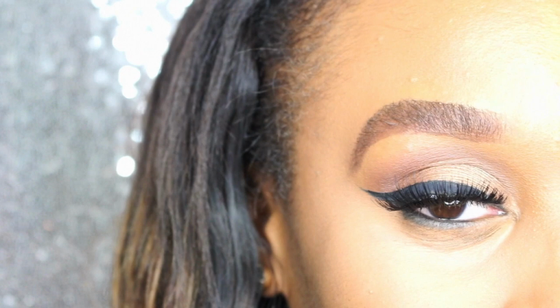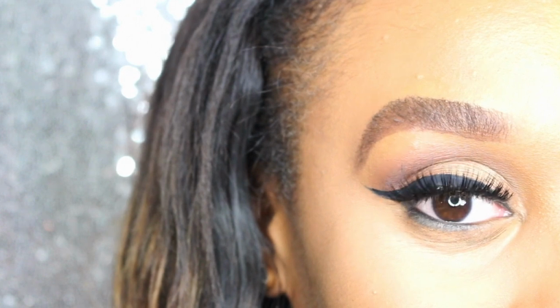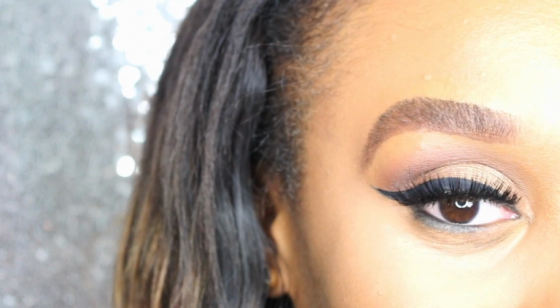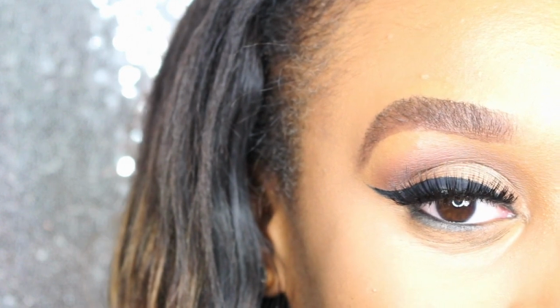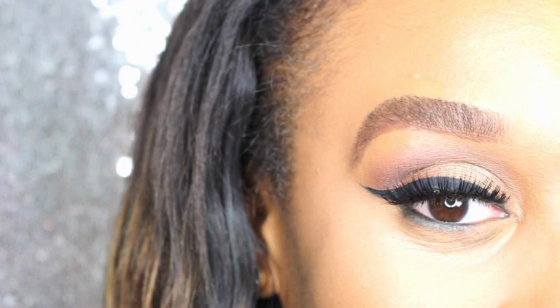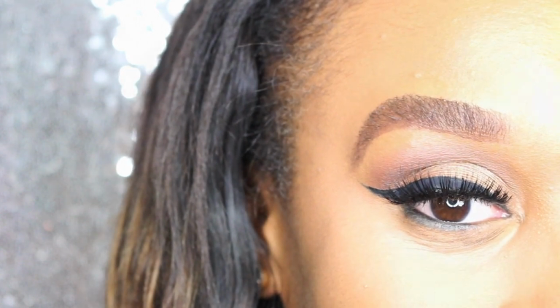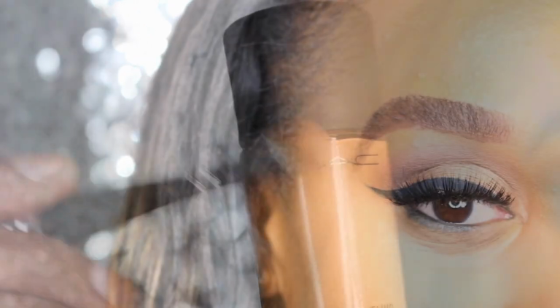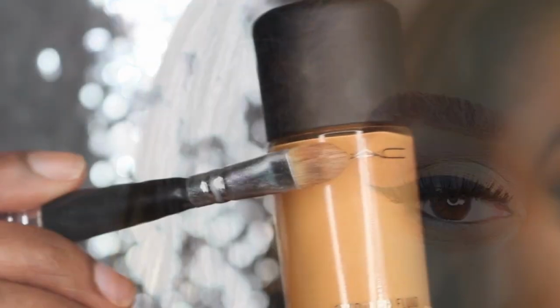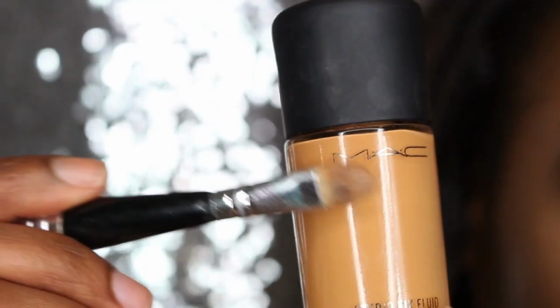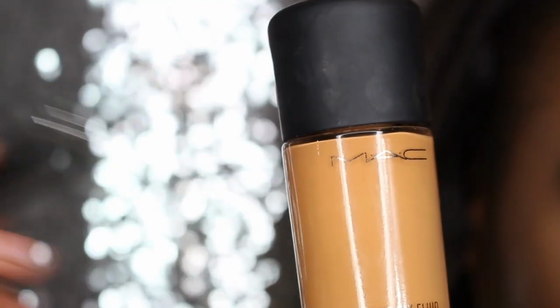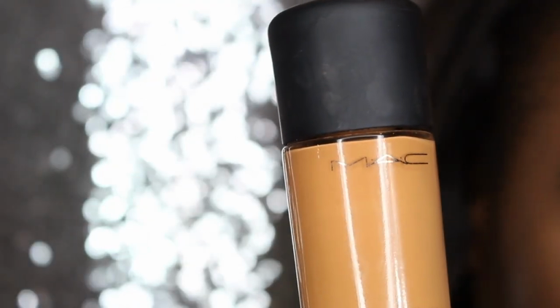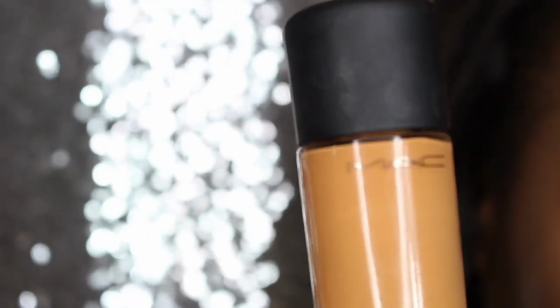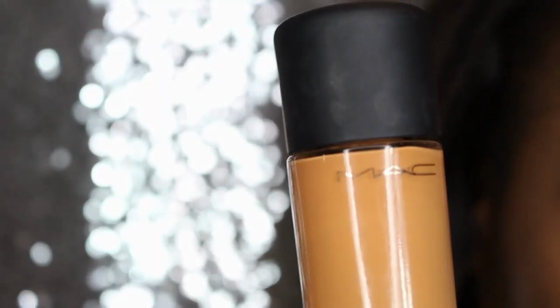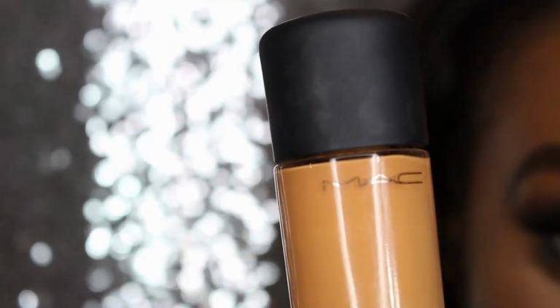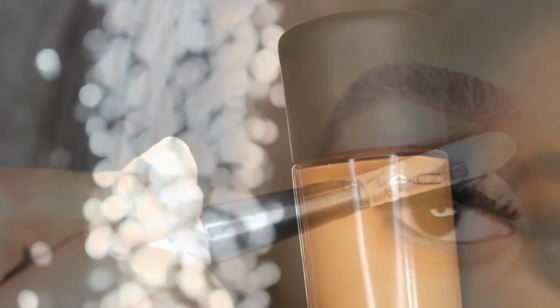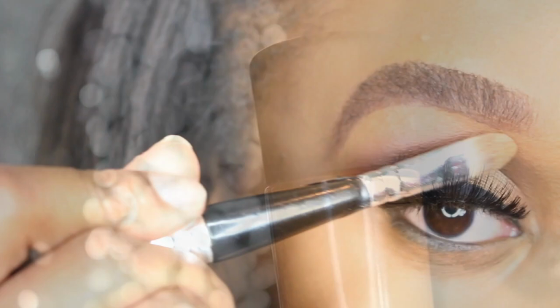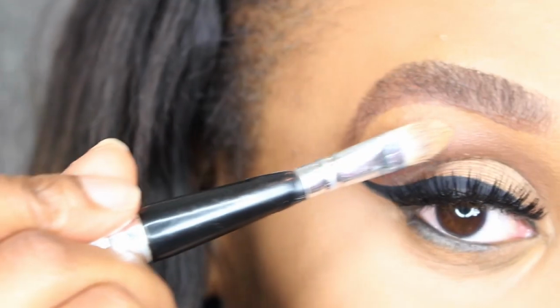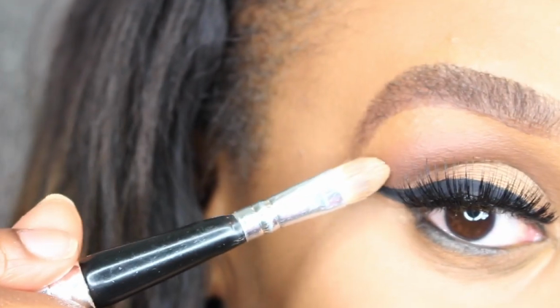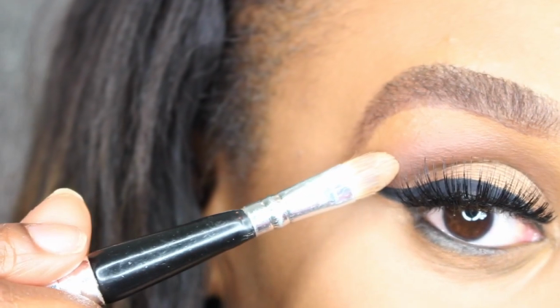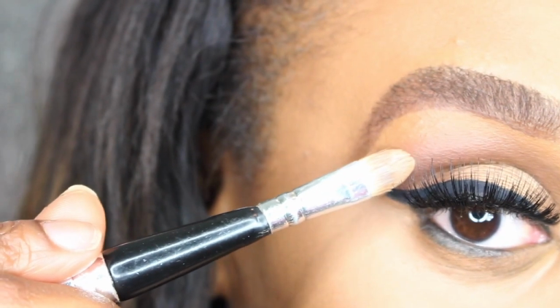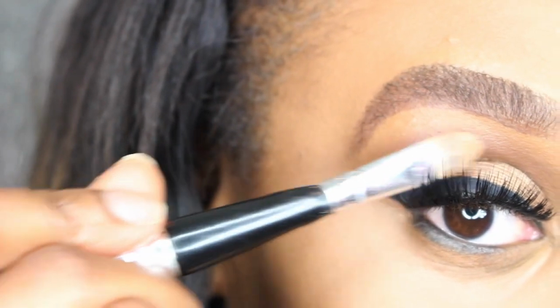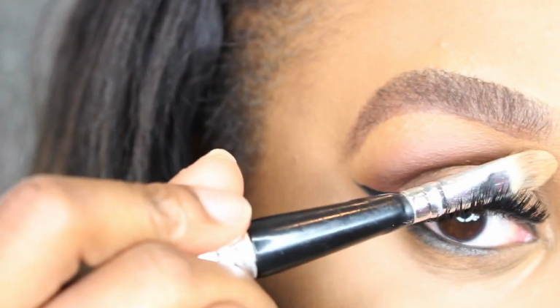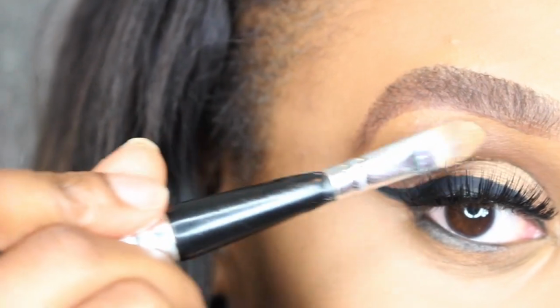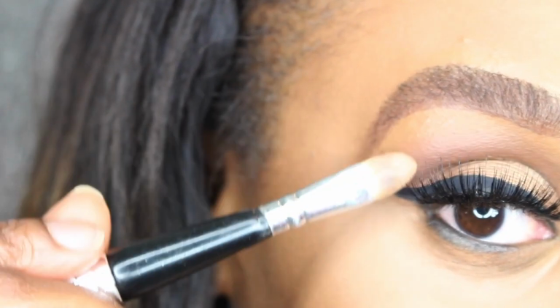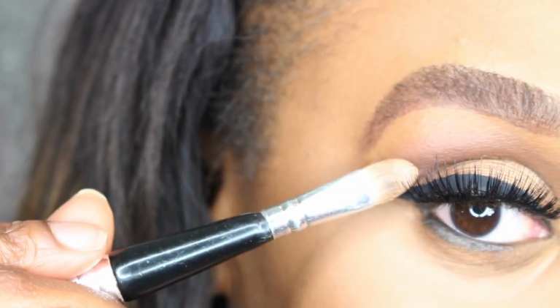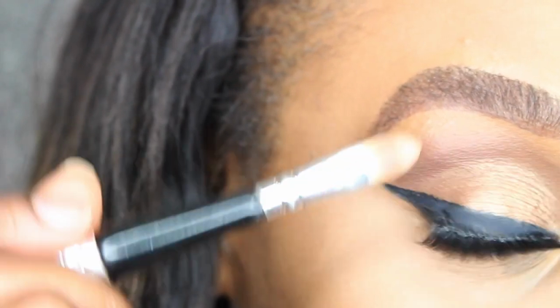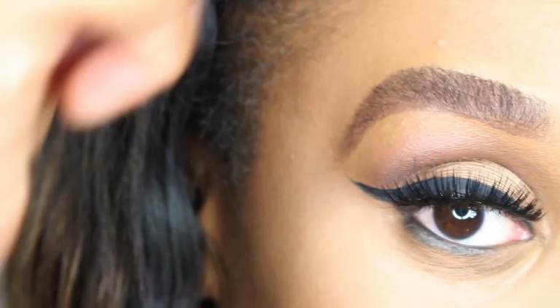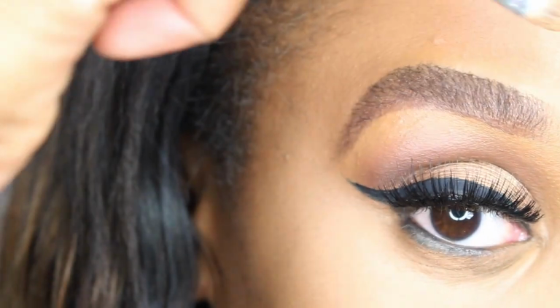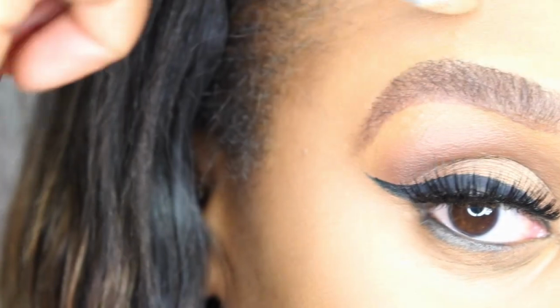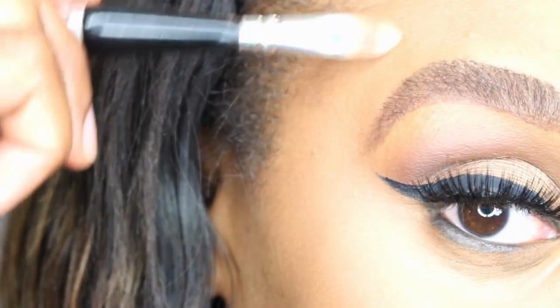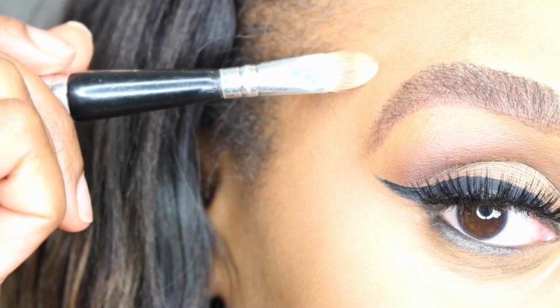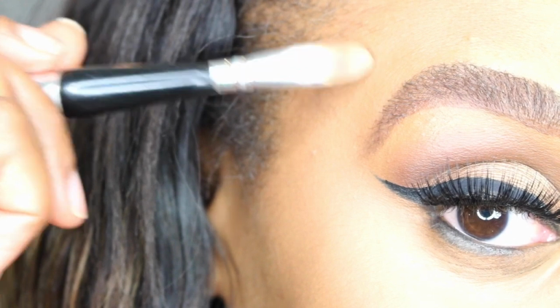Tada! And now I'm going to use the NC 45 as a concealer to clean underneath the brow and at the top of the brow.